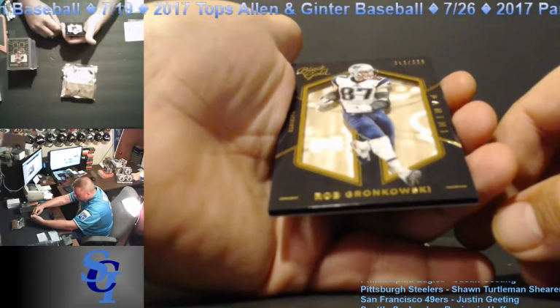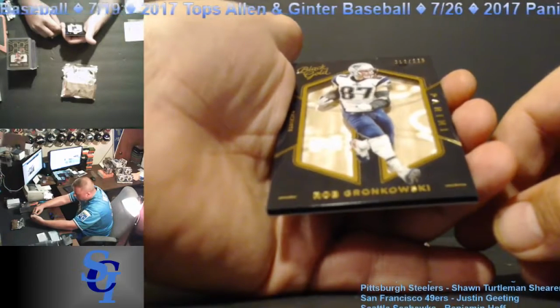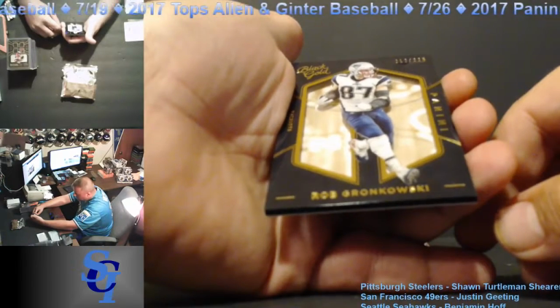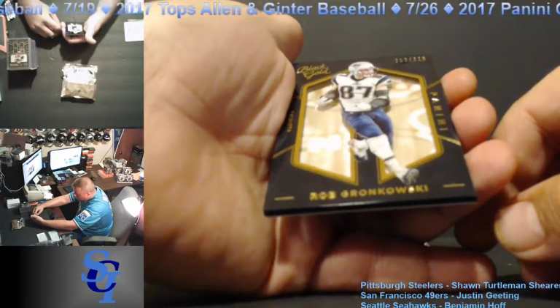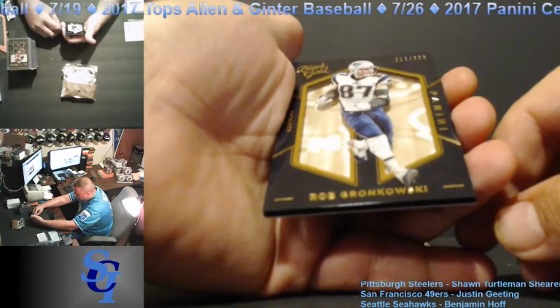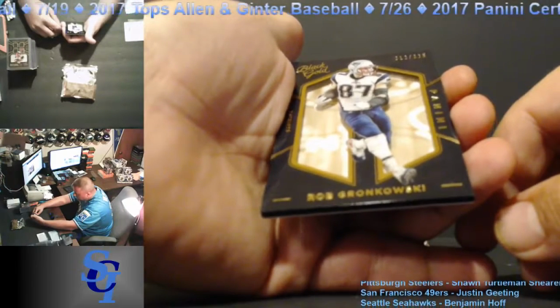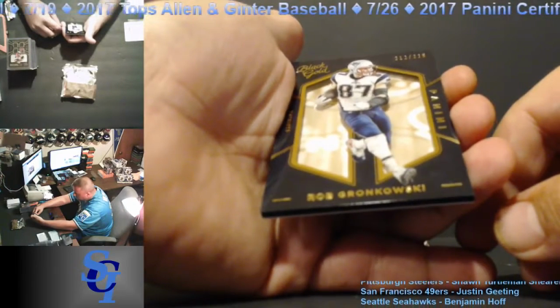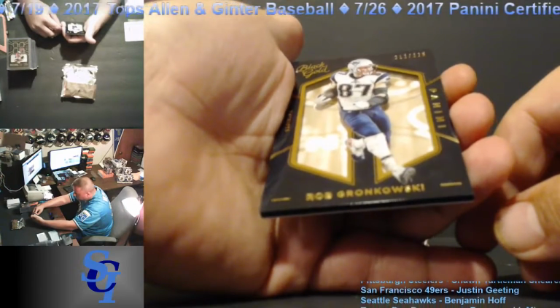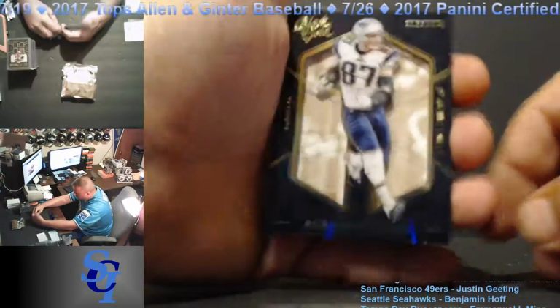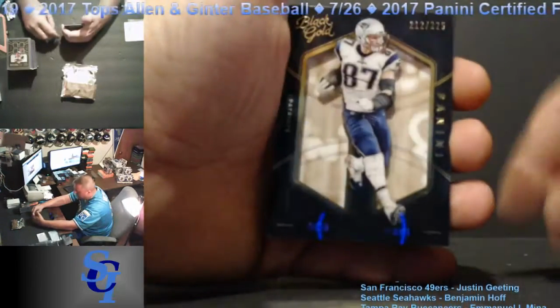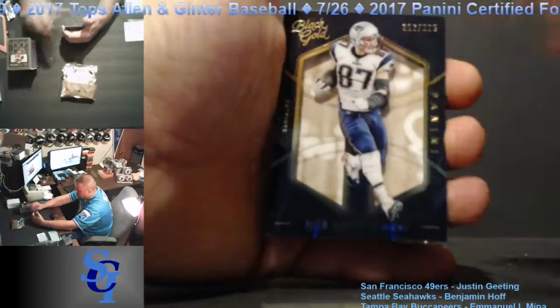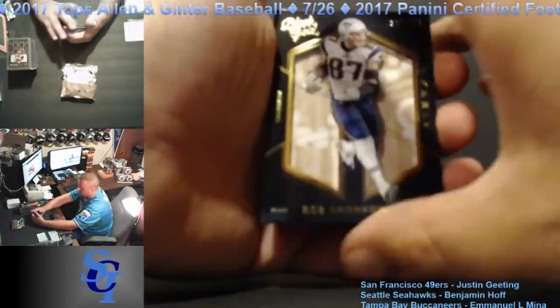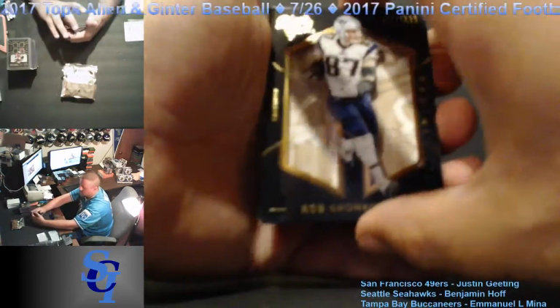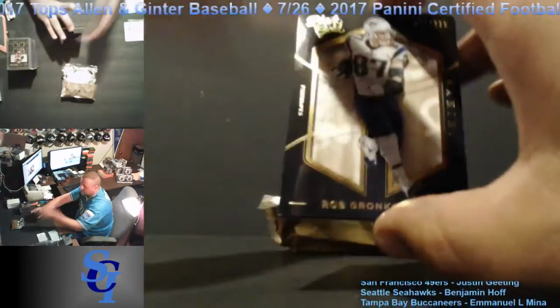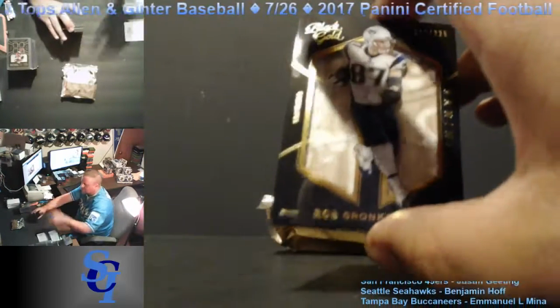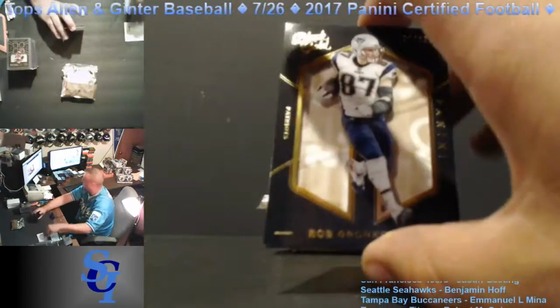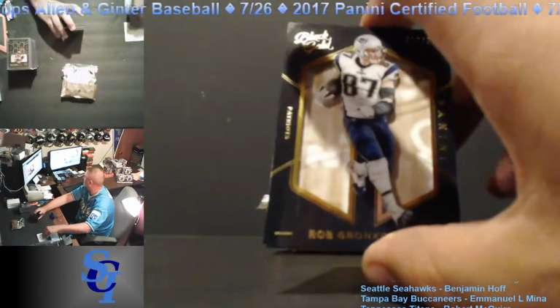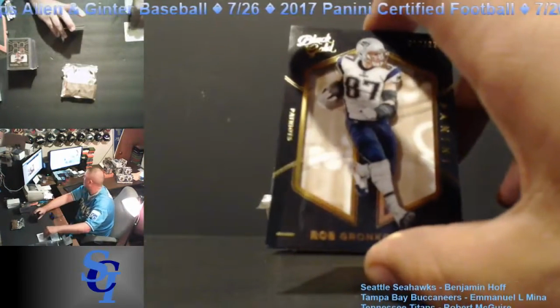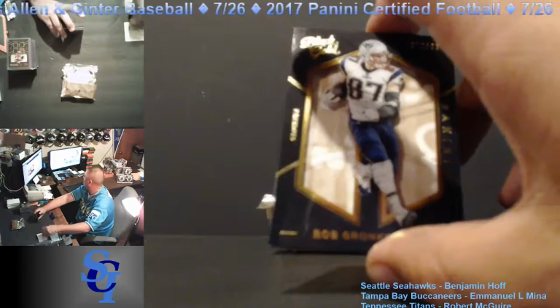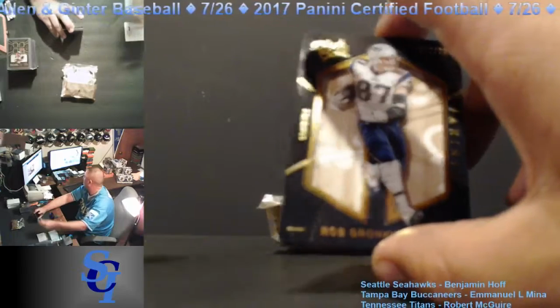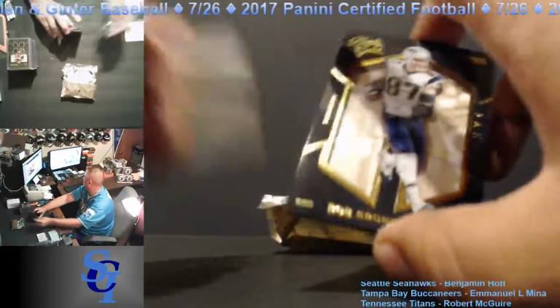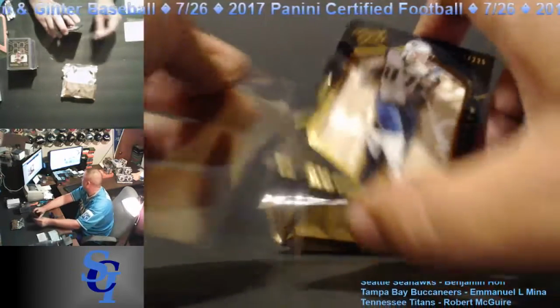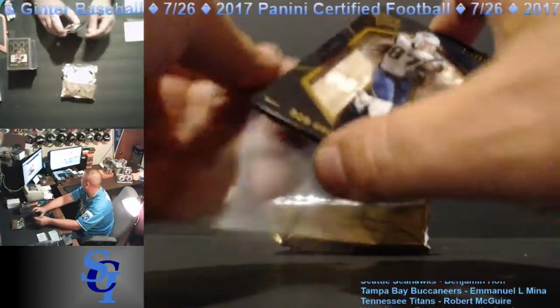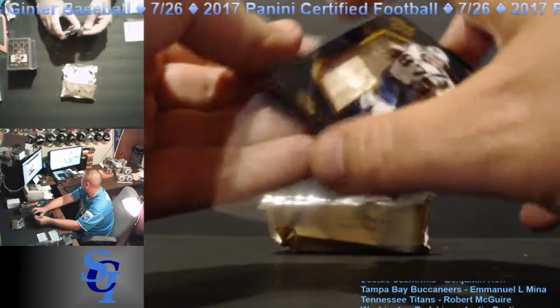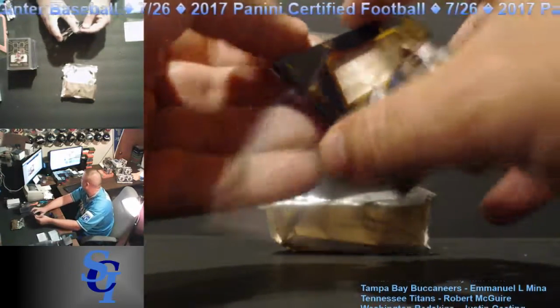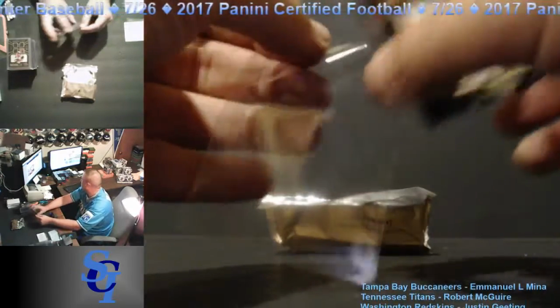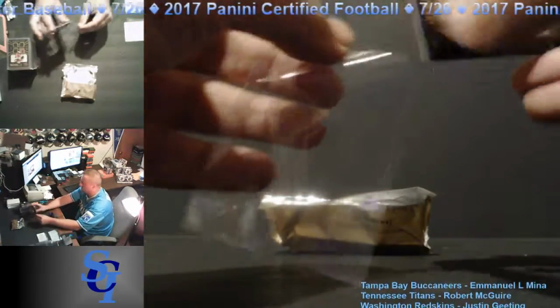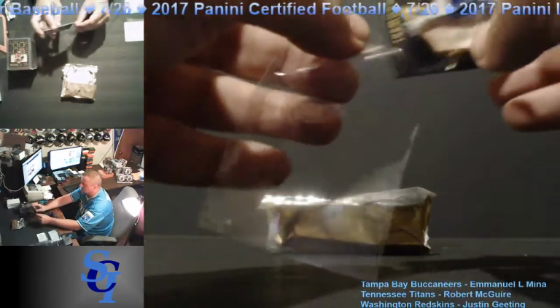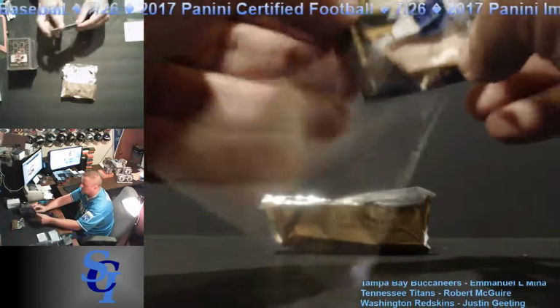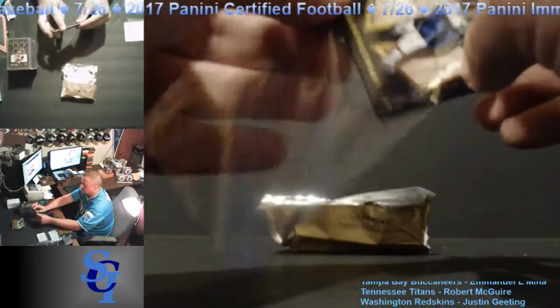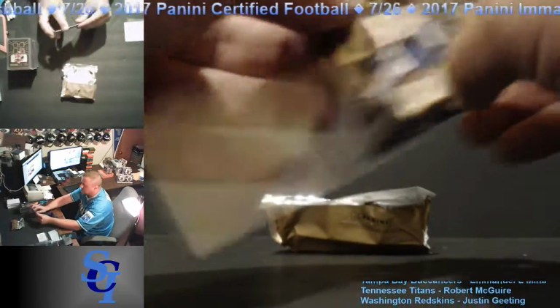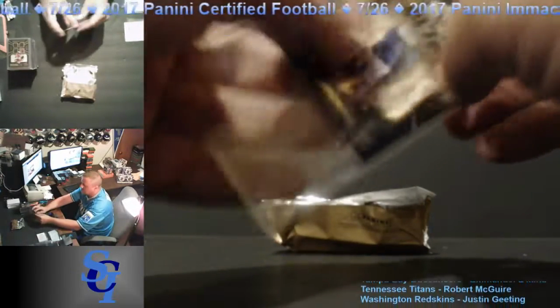Rob Gronkowski, 212 out of 225 — the last card of the break for the New England Patriots. Going to Justin Geating.